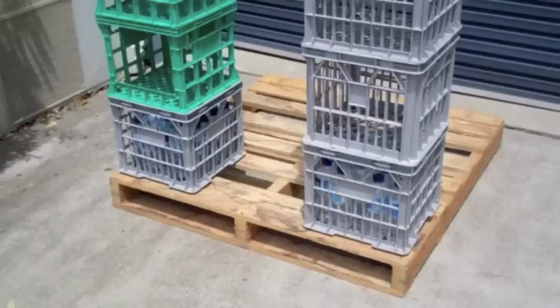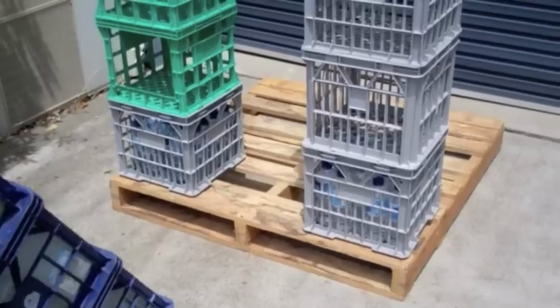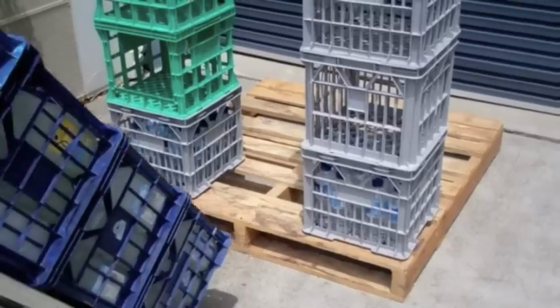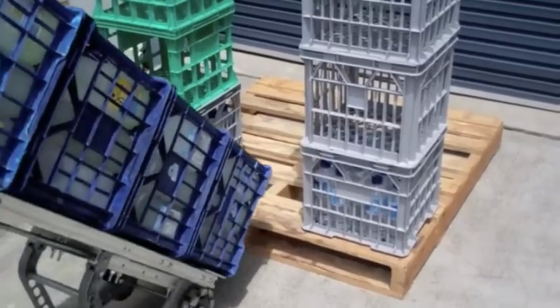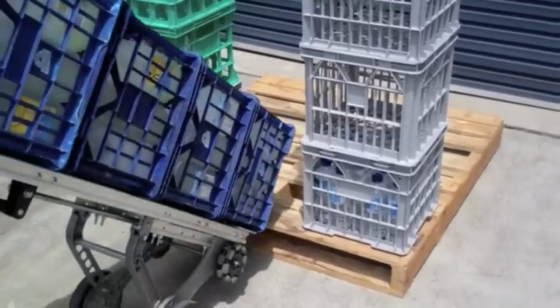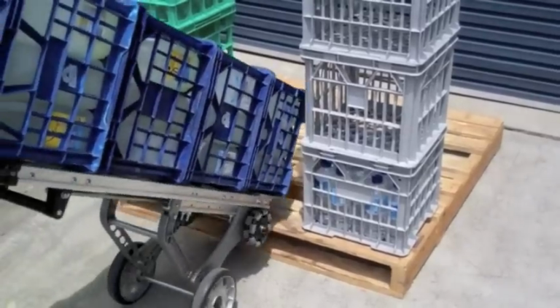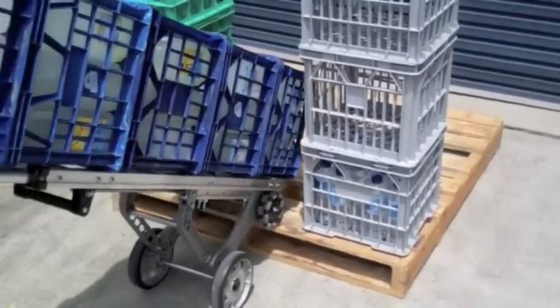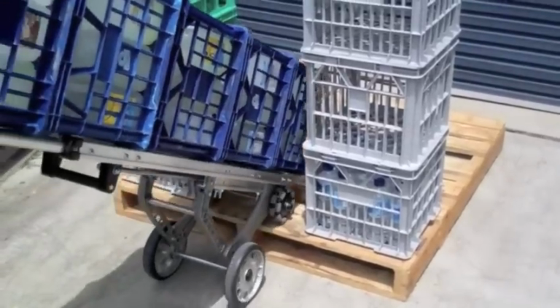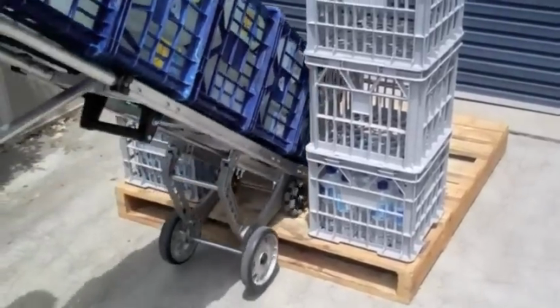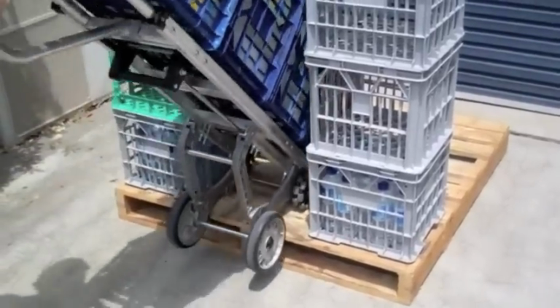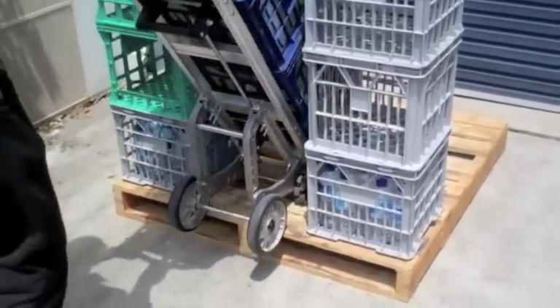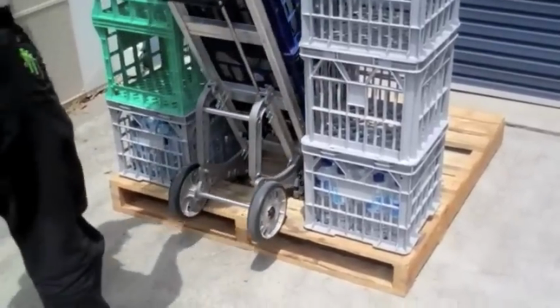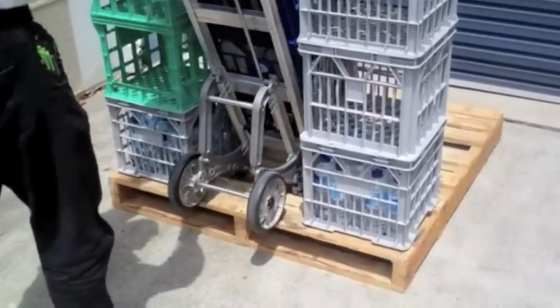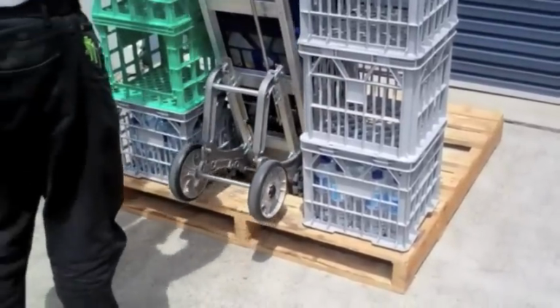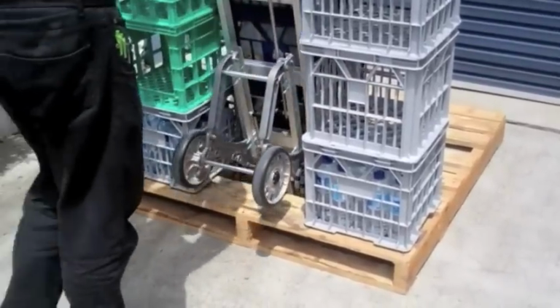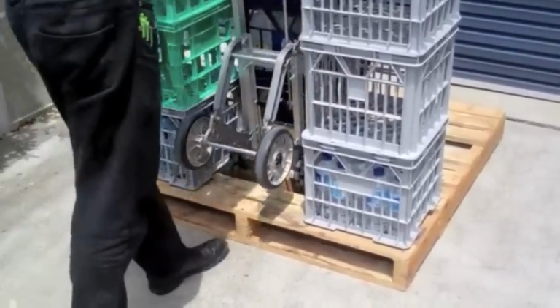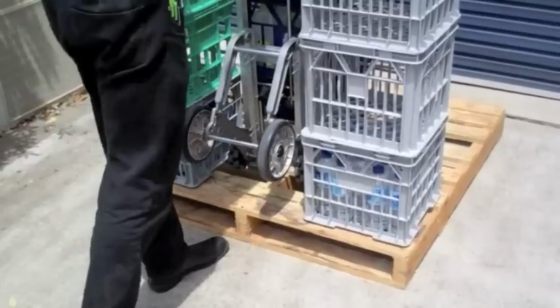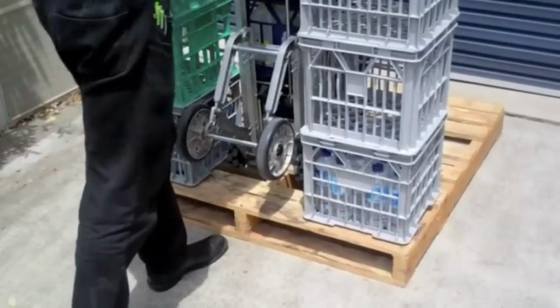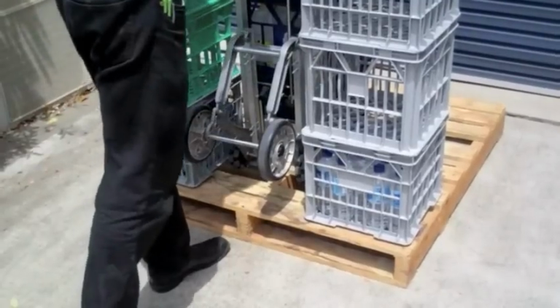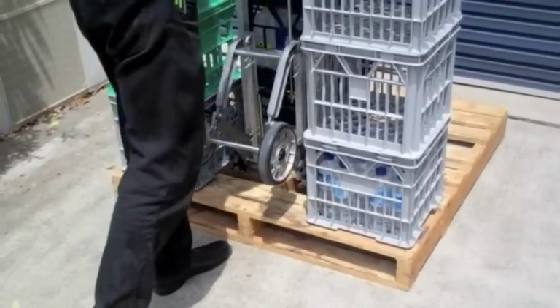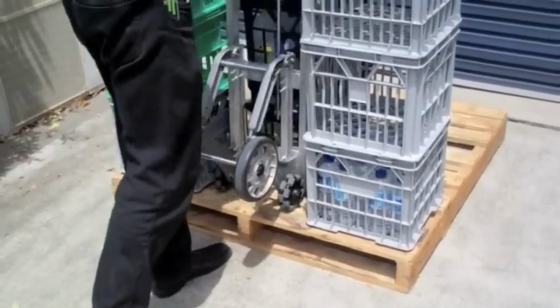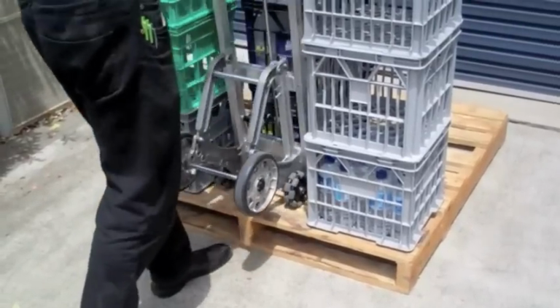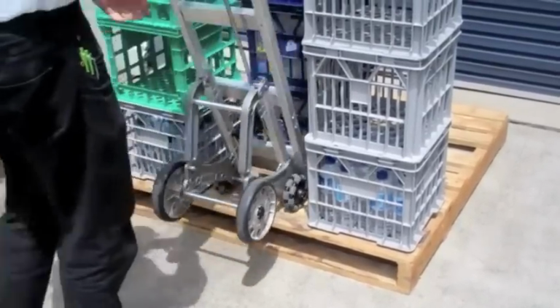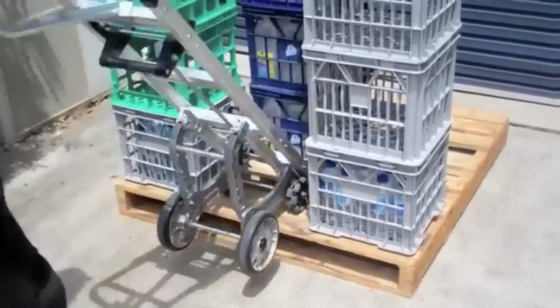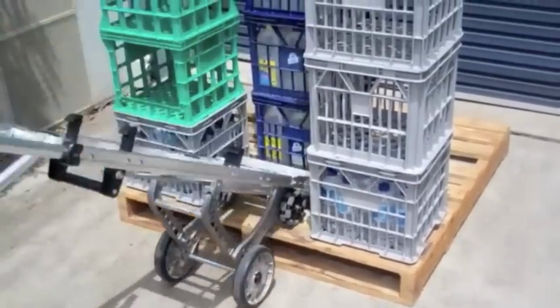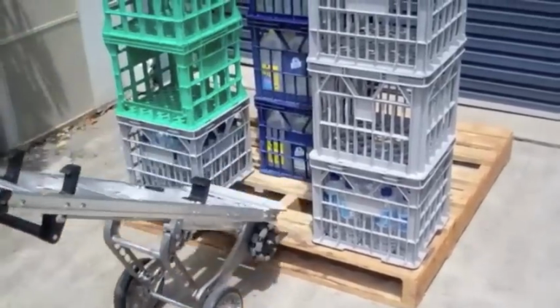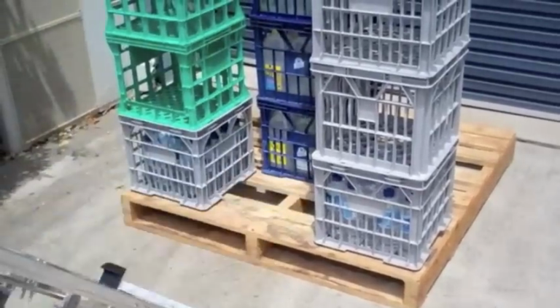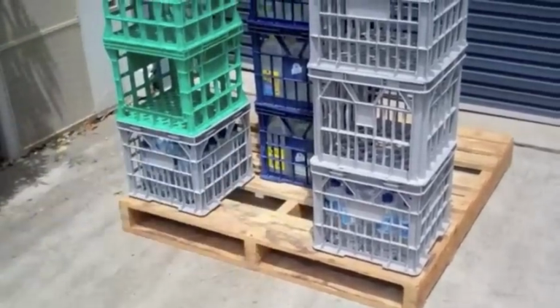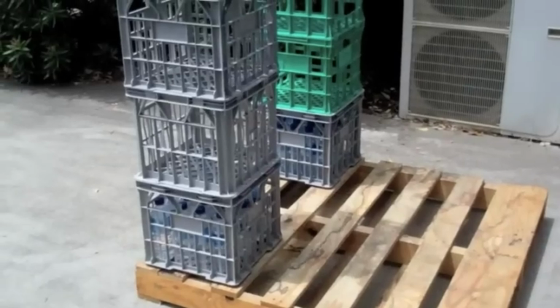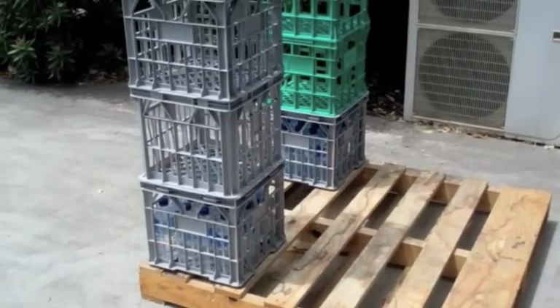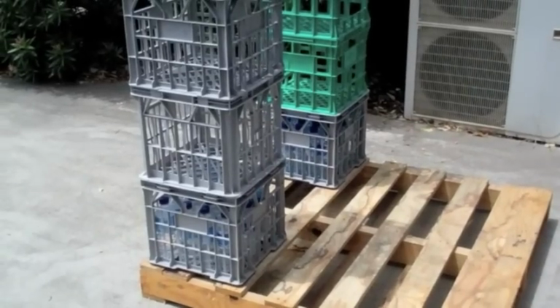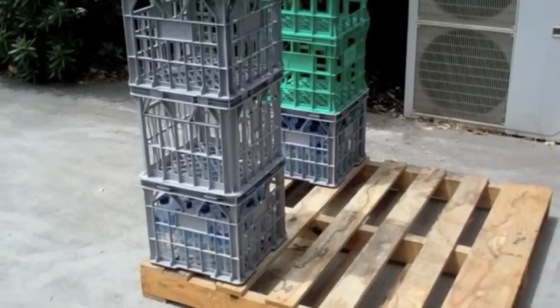When placing a crate stack into the center of a pallet, place the front wheels onto the pallet, follow with the rear wheels, then lower the crates into place. Disengage the latches and pull the rotor track back and onto the ground. Again, from a different angle.